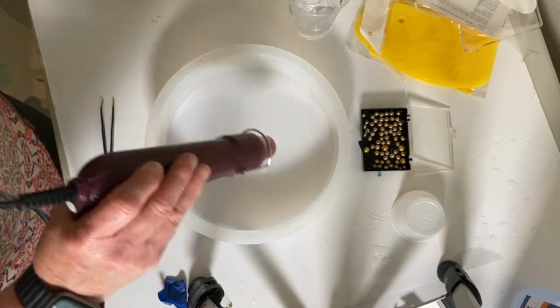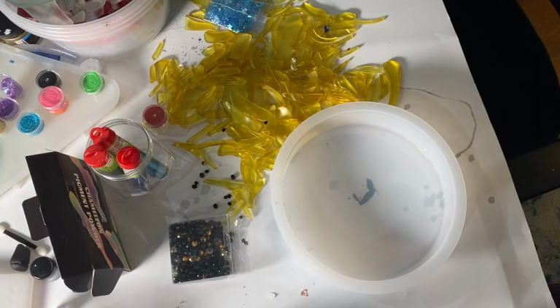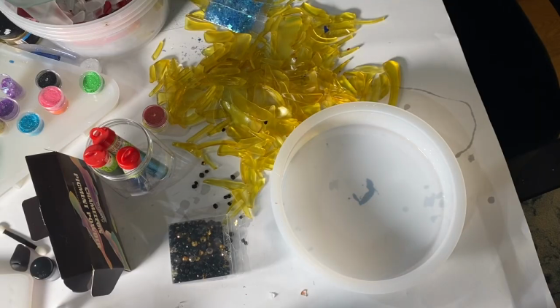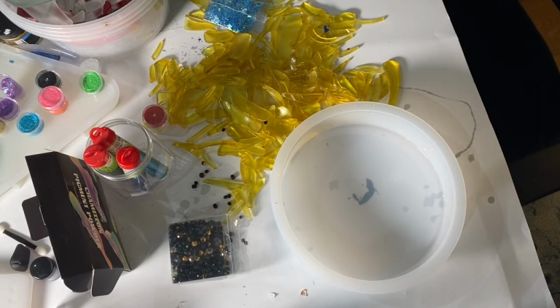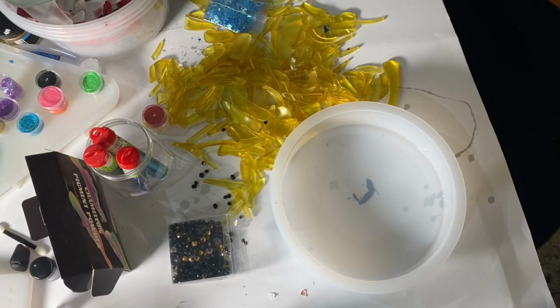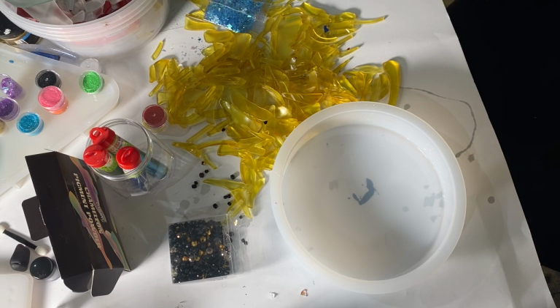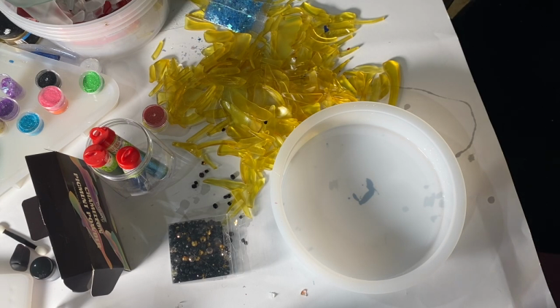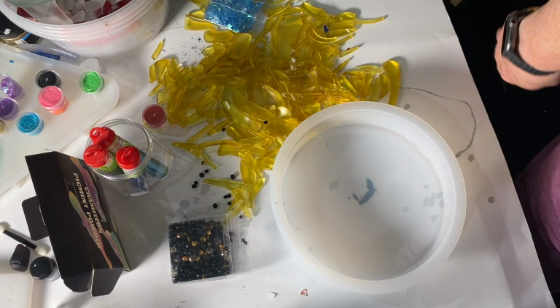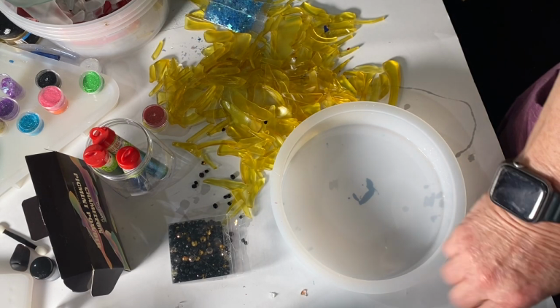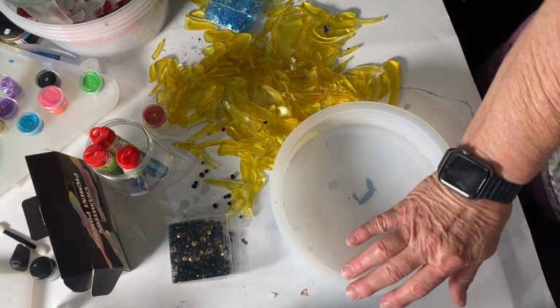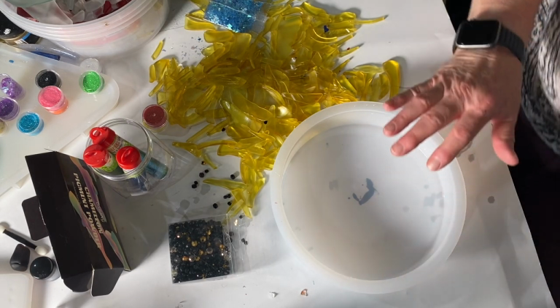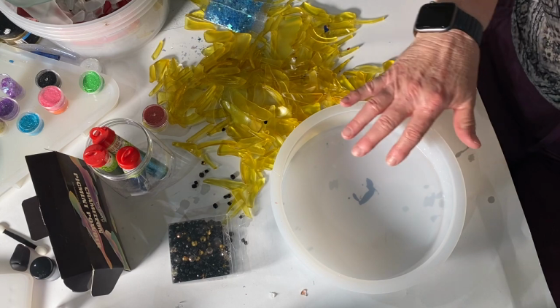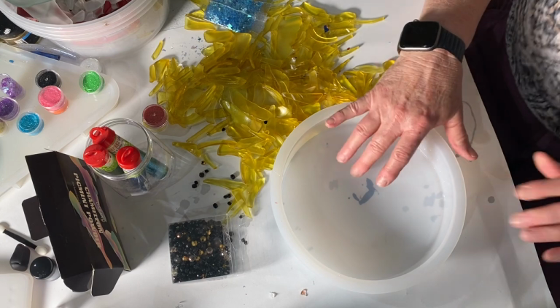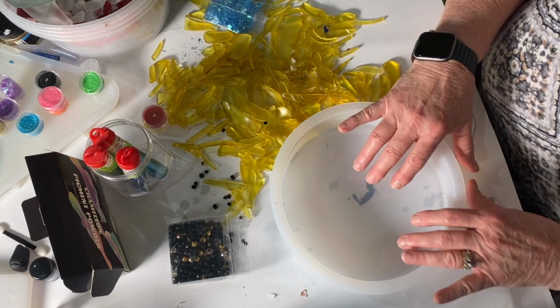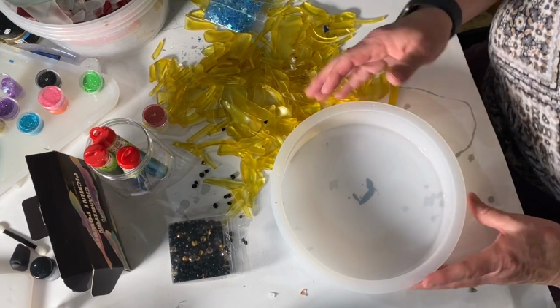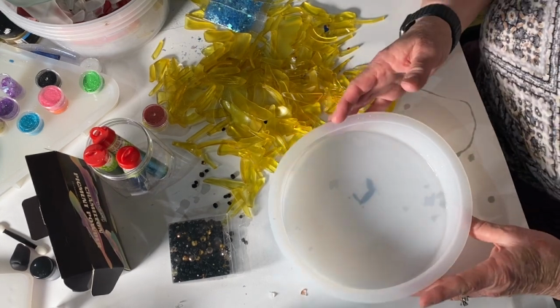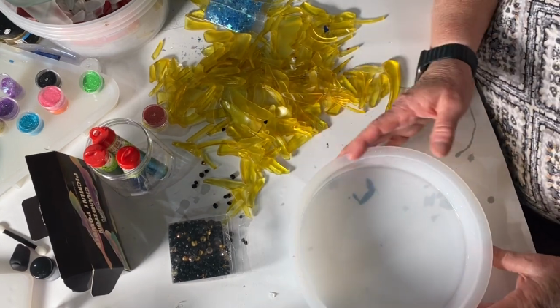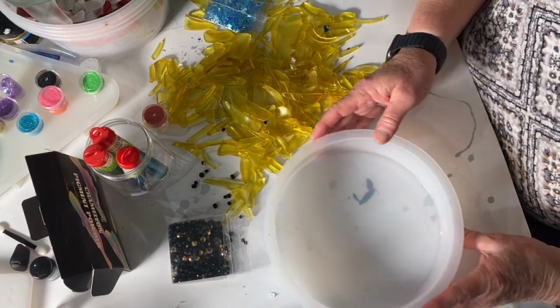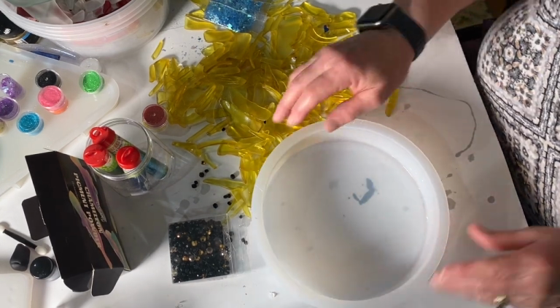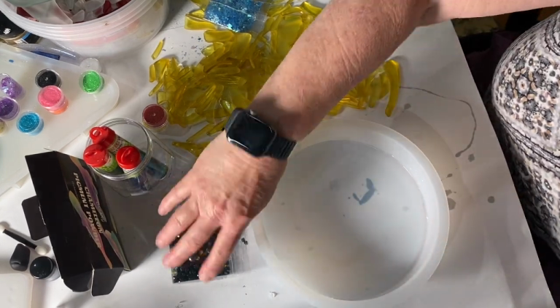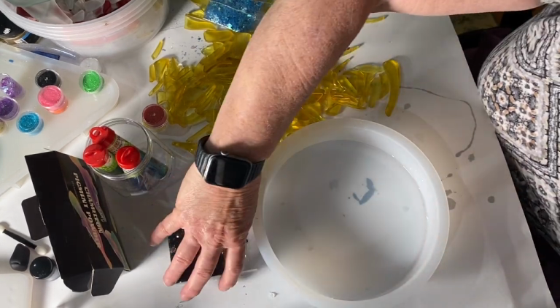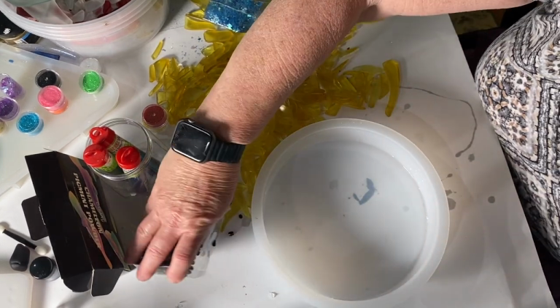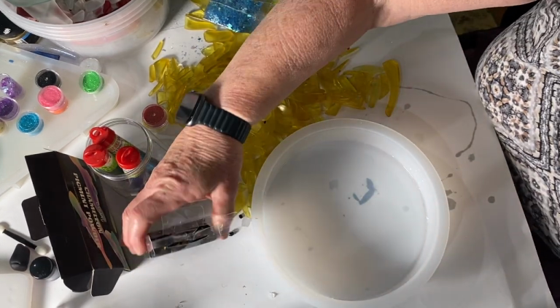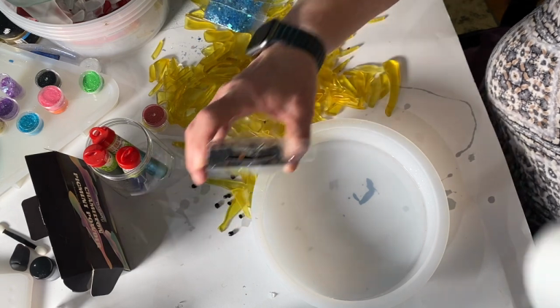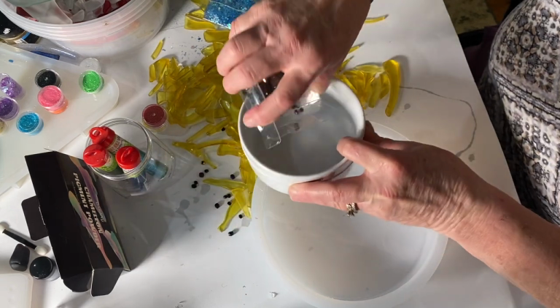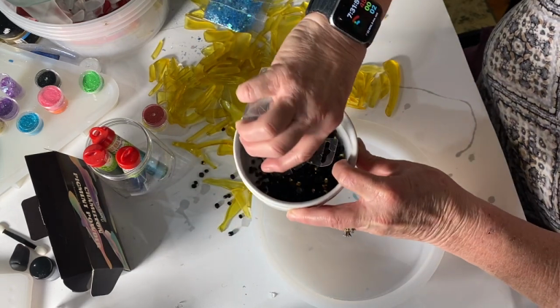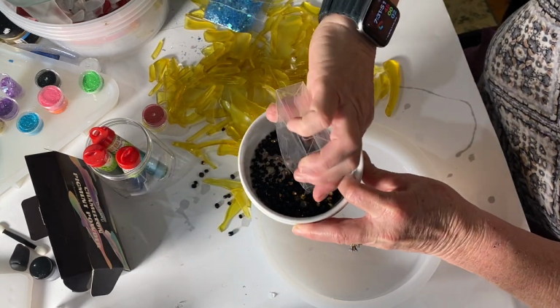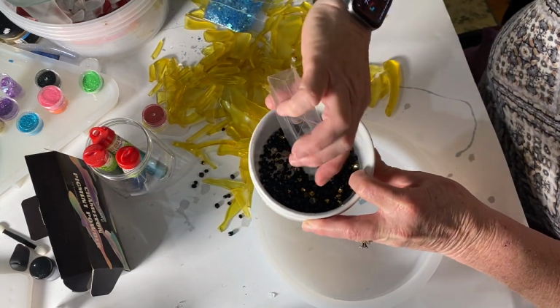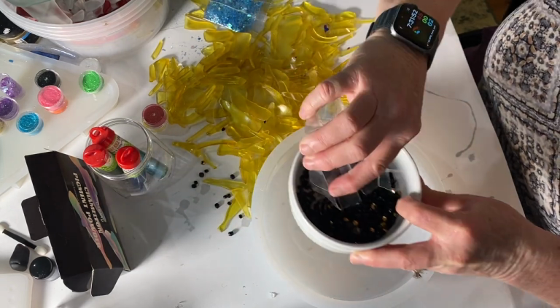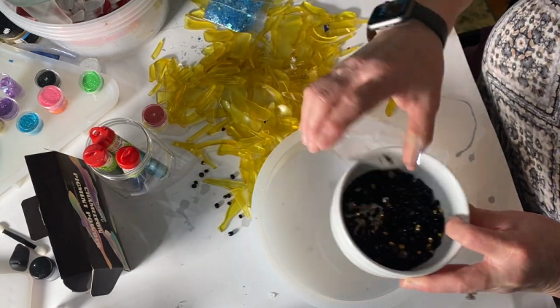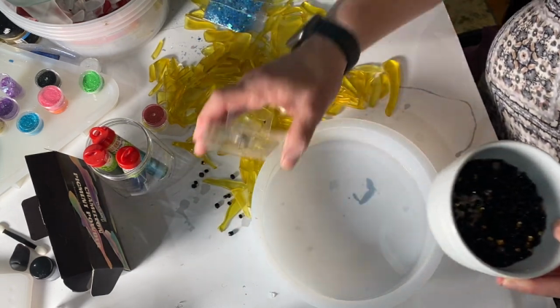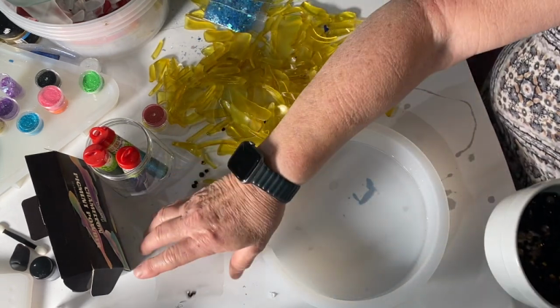Next, I gathered my beads and my glass. About almost a year ago, I made a great big window with some tall sunflowers in it, and this is some of the glass and beads that I have left over.